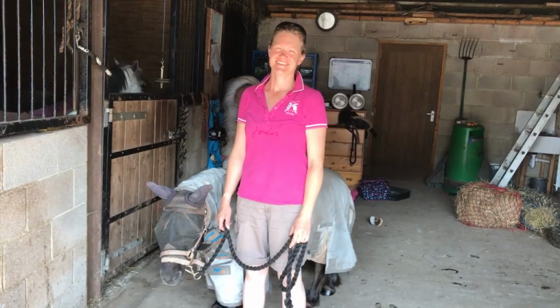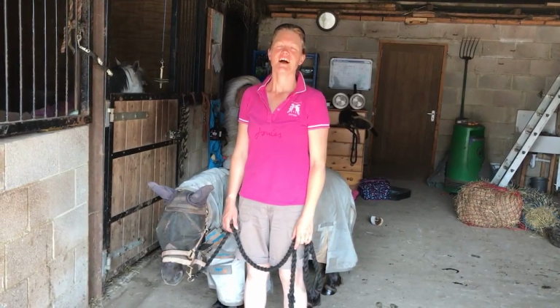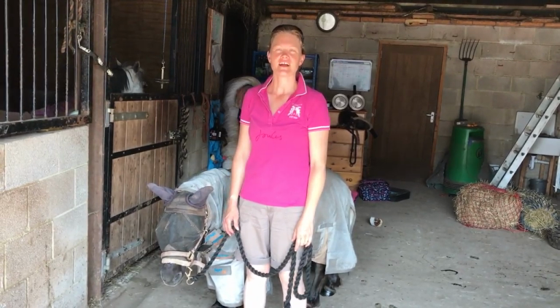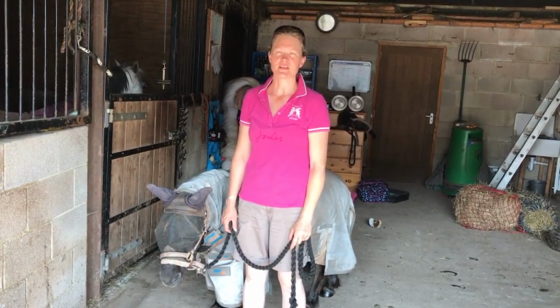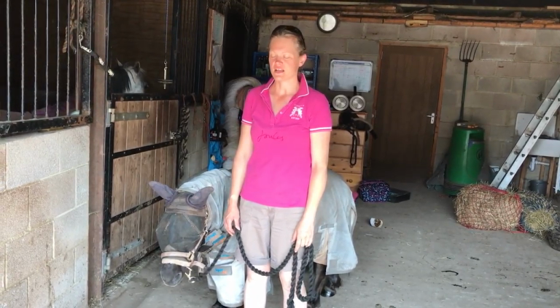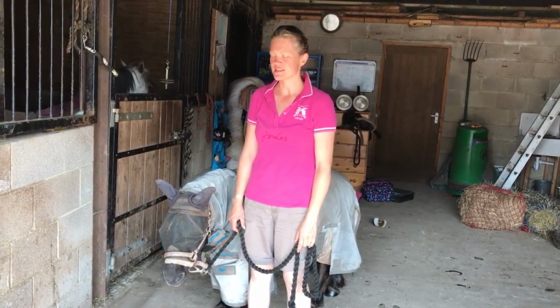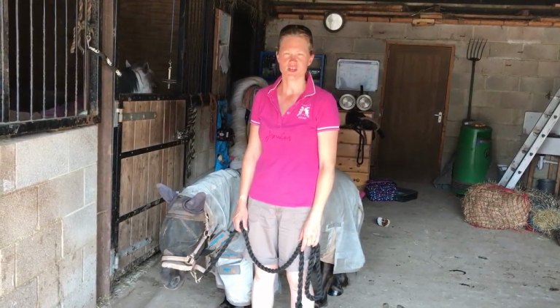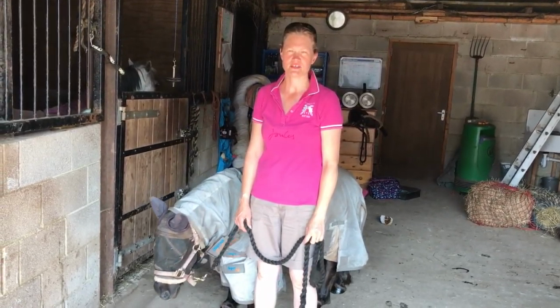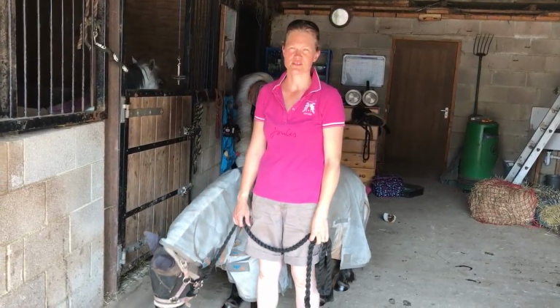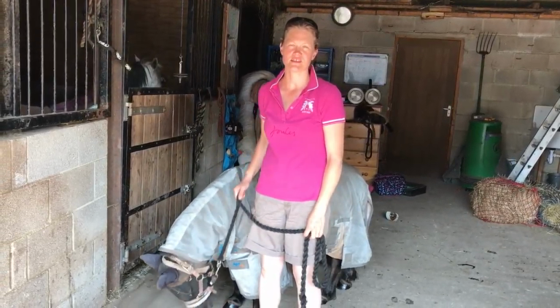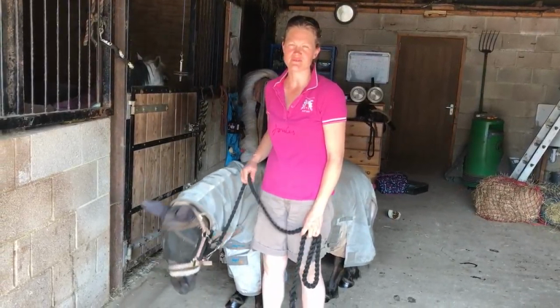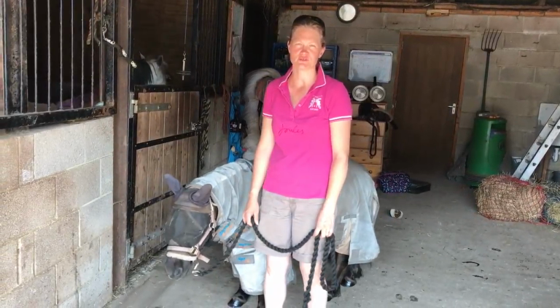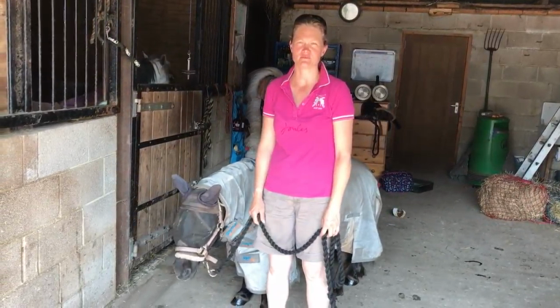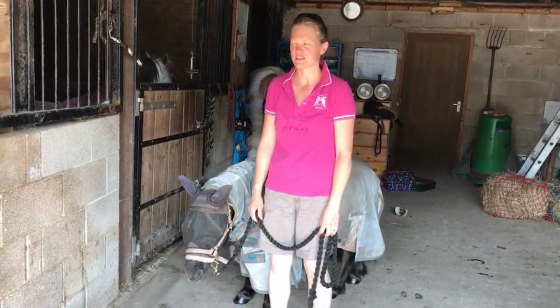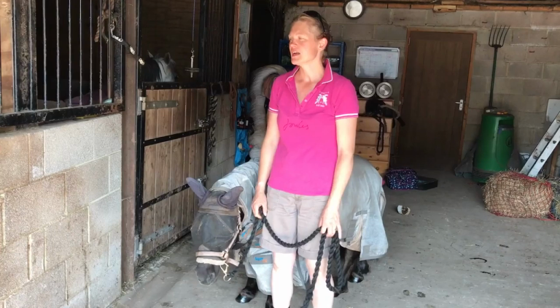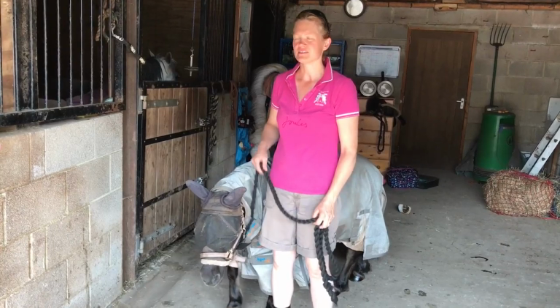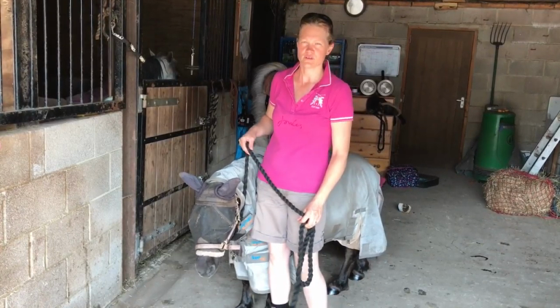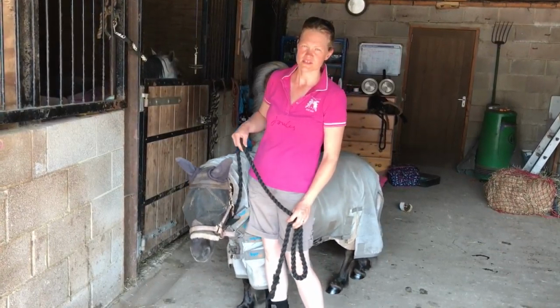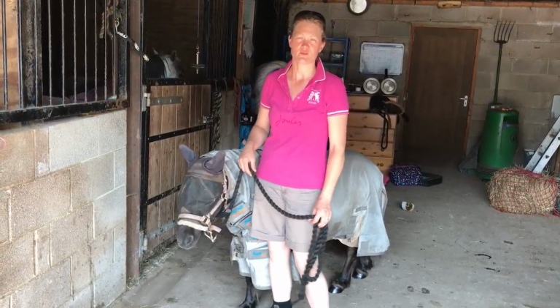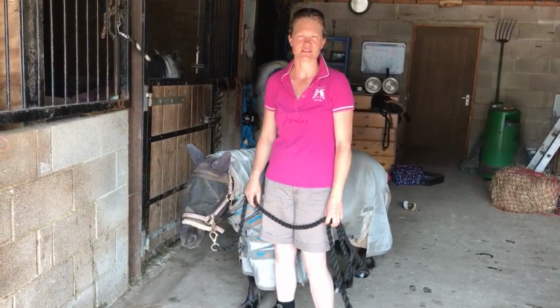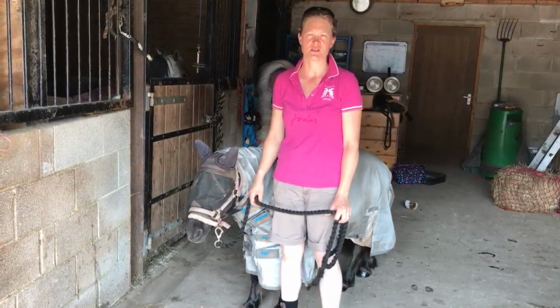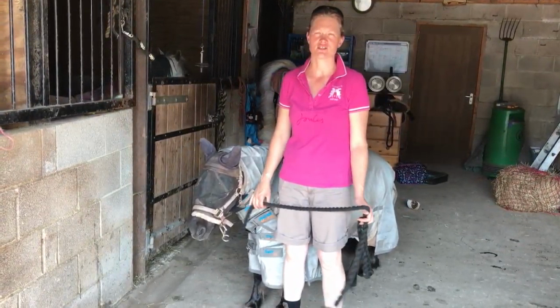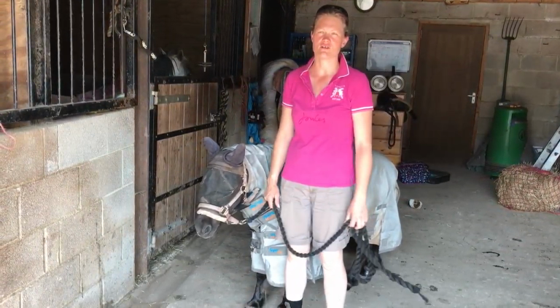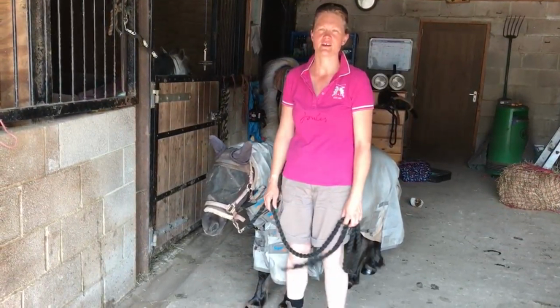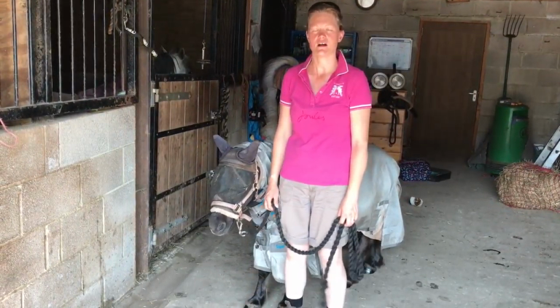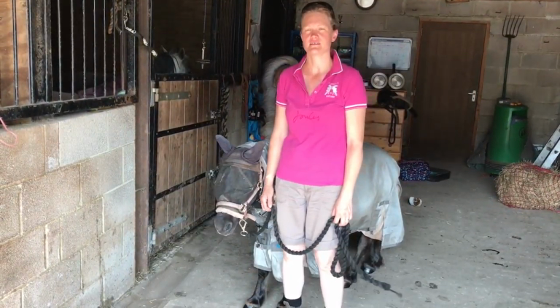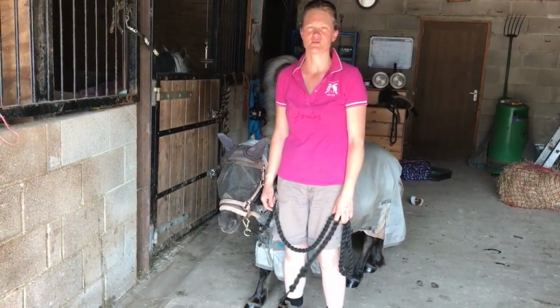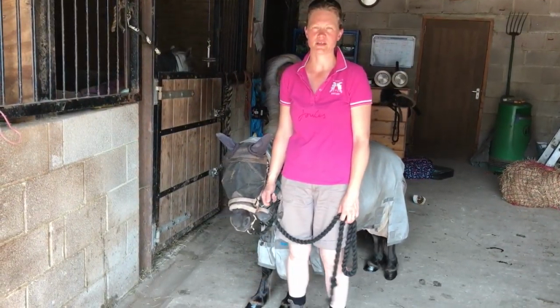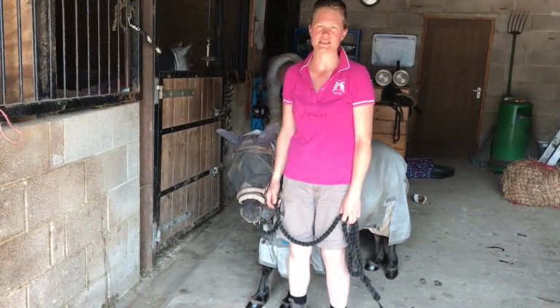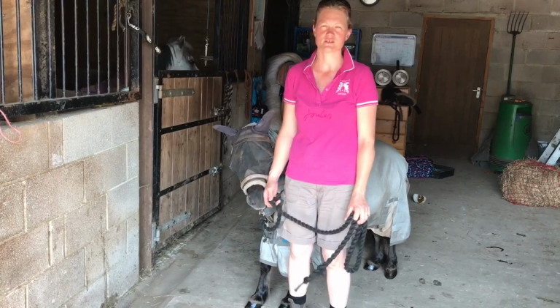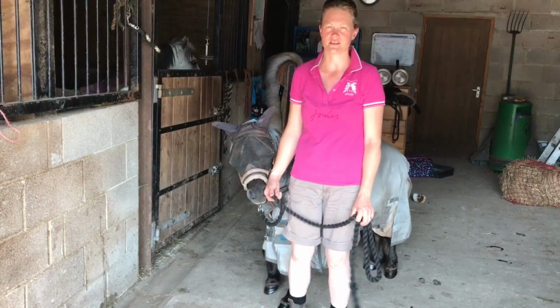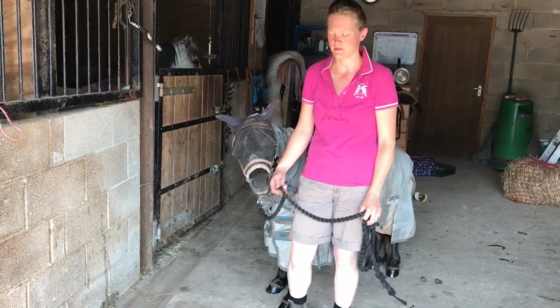Hi, I'm Emma and this is Toby, my daughter's 11-year-old Shetland pony. This morning I'm going to give you a quick demonstration of how I do a quick release knot for tying up.